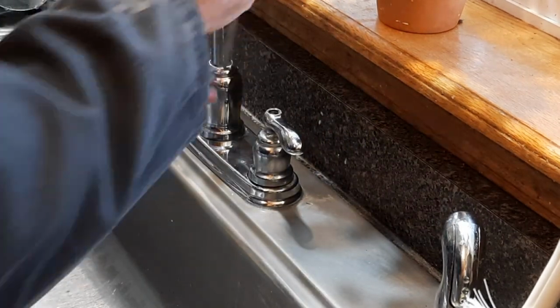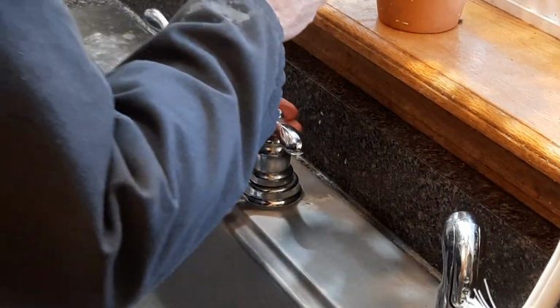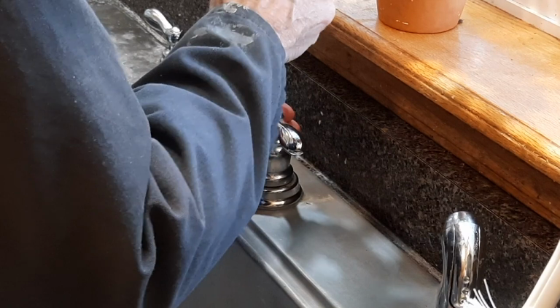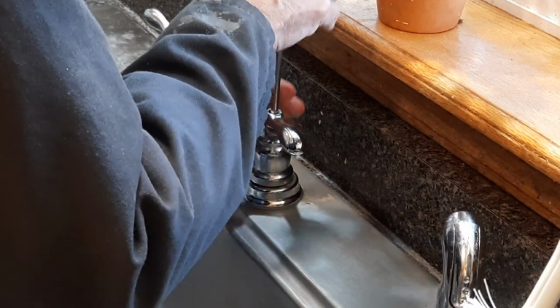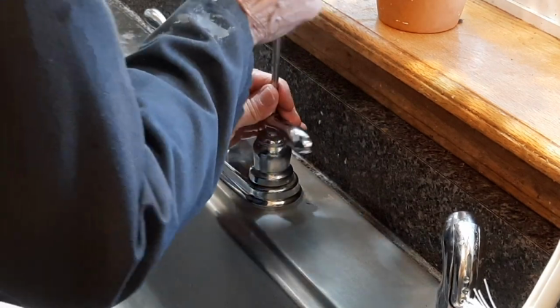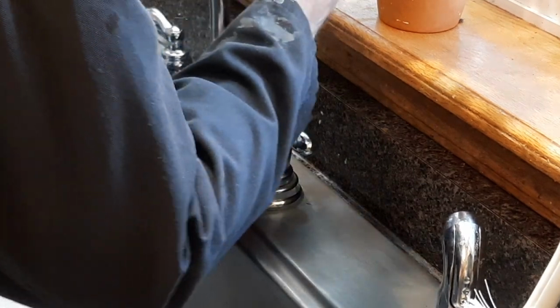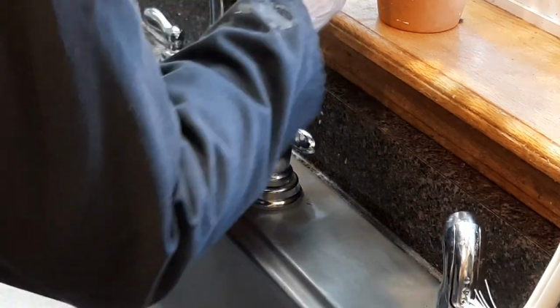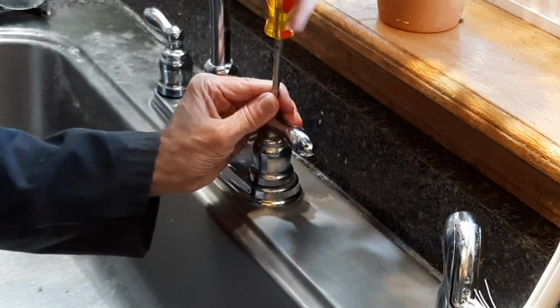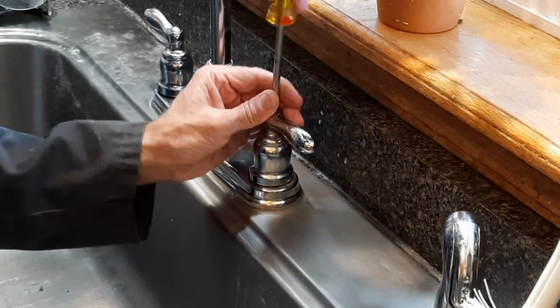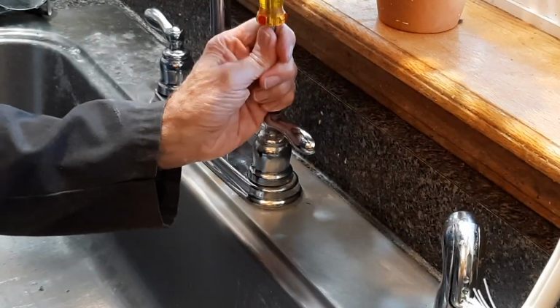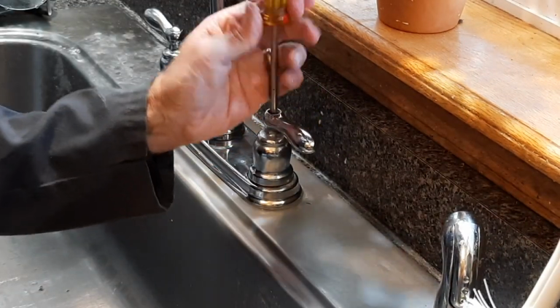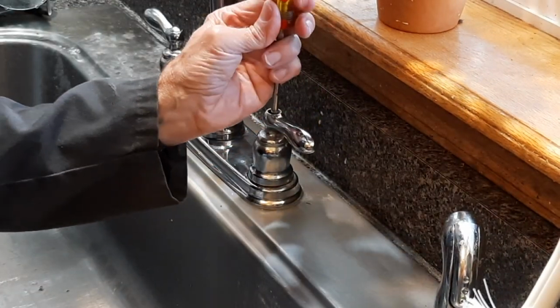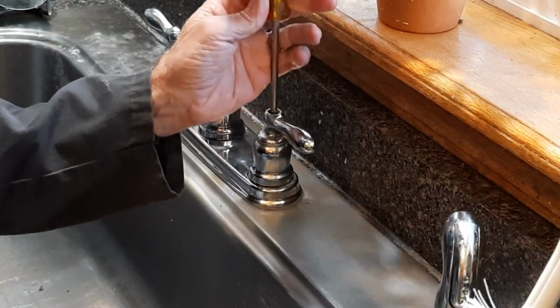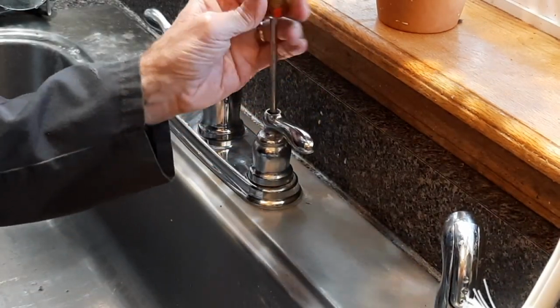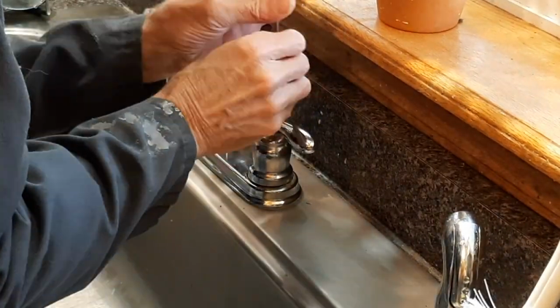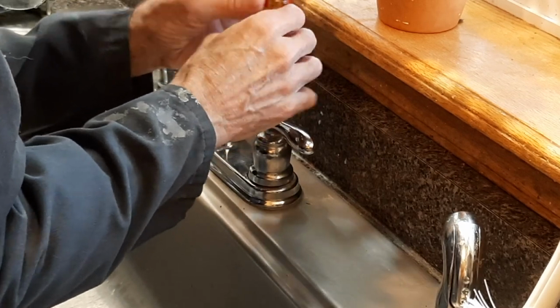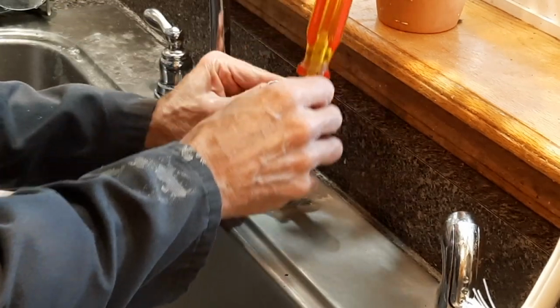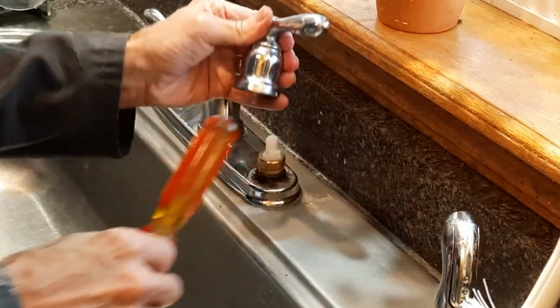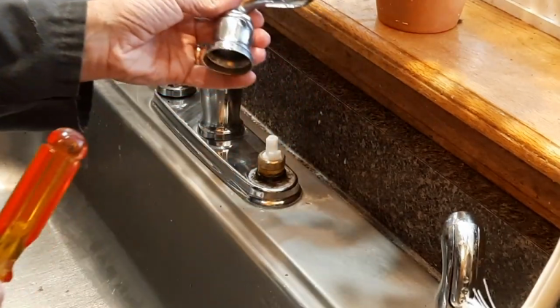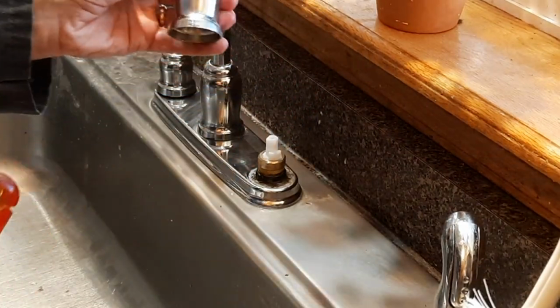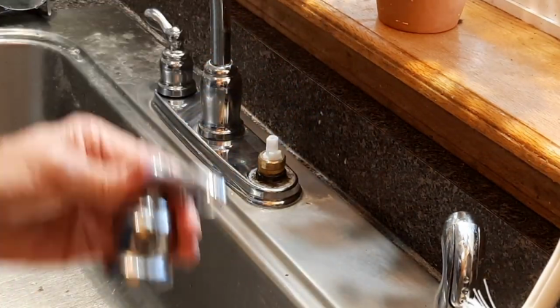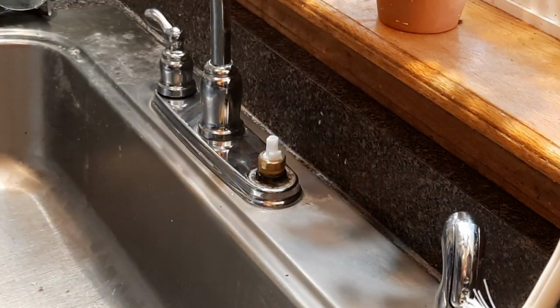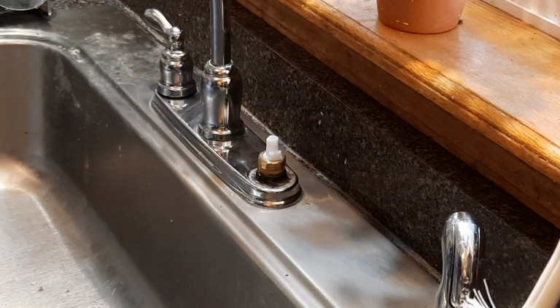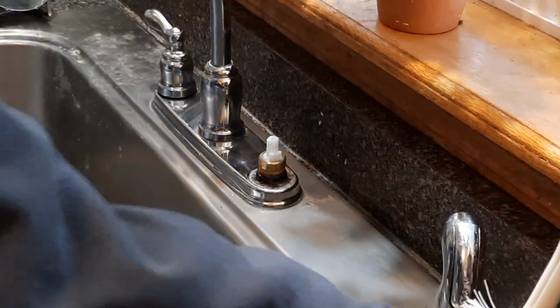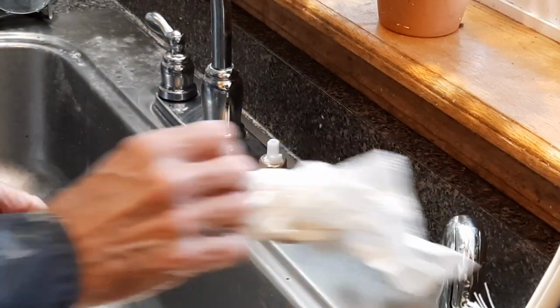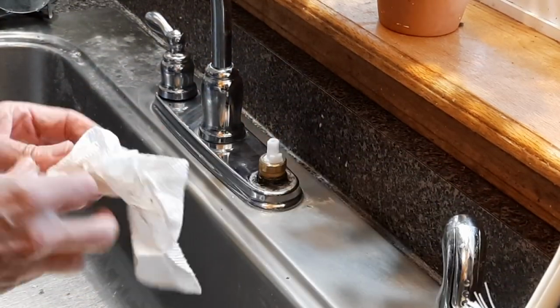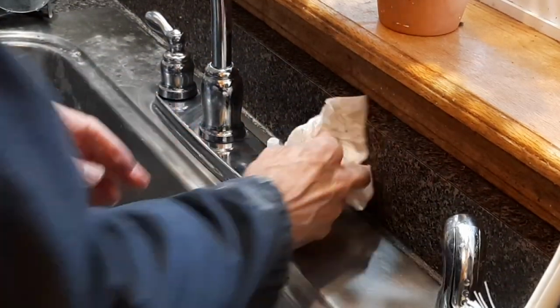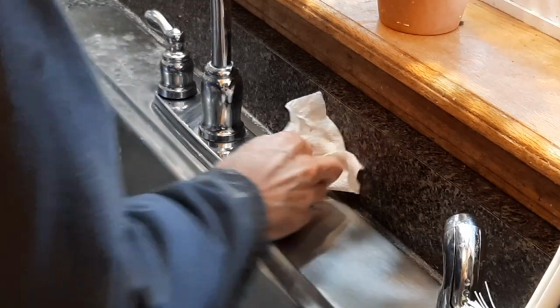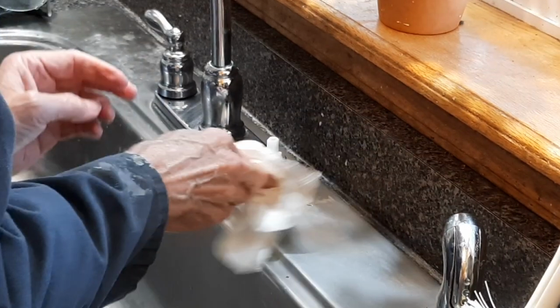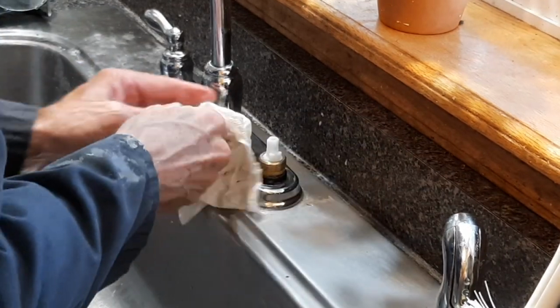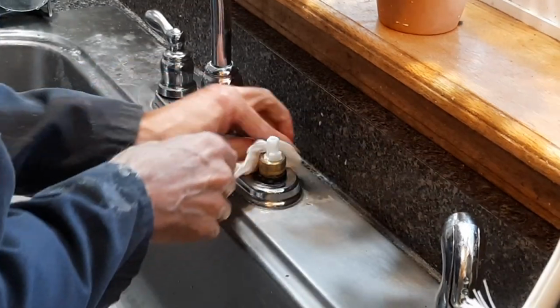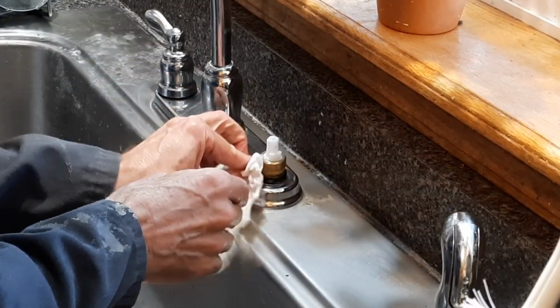And then the screw — it's a lot easier than it was in the past. Remove this hole and clean this up a little bit.